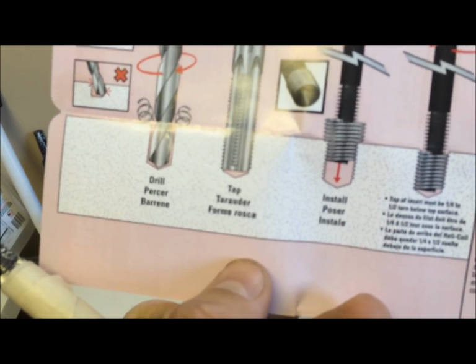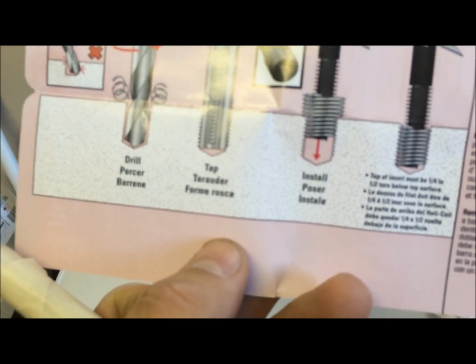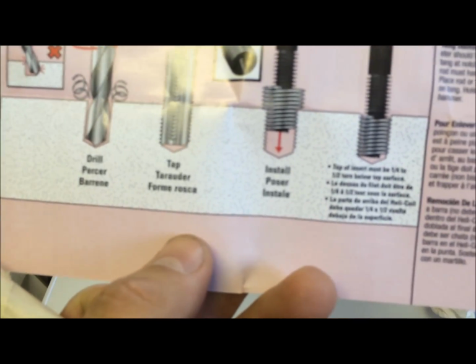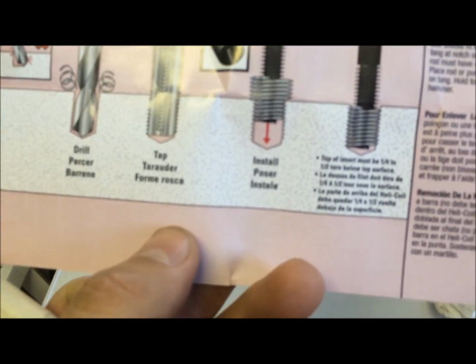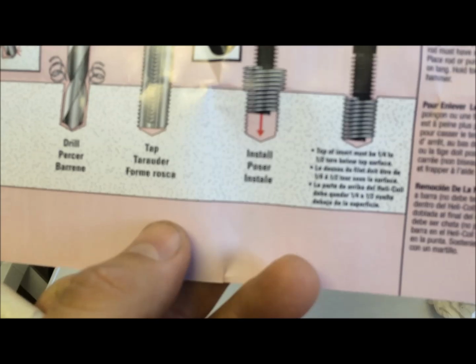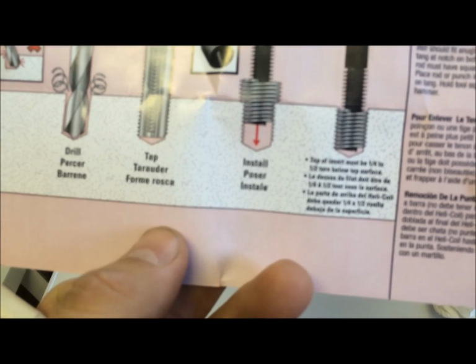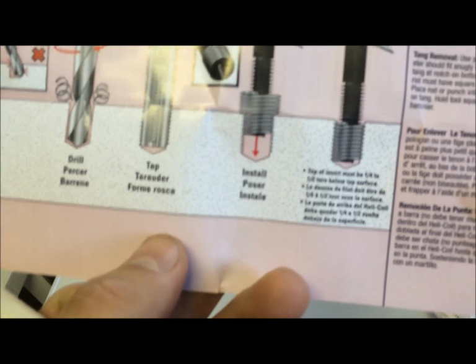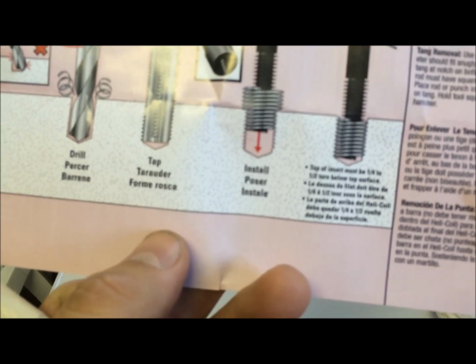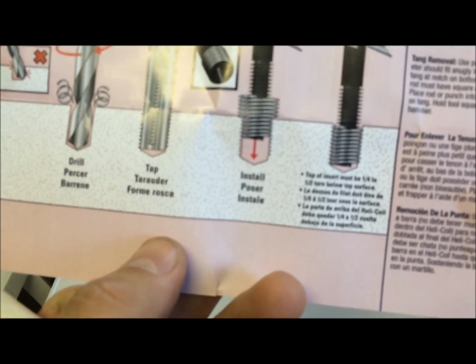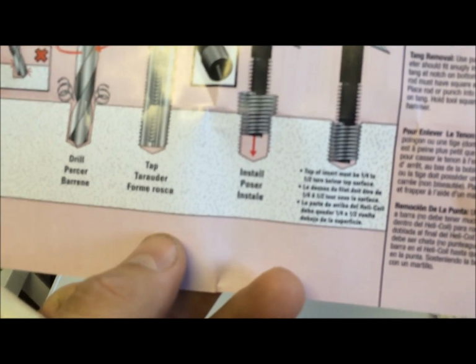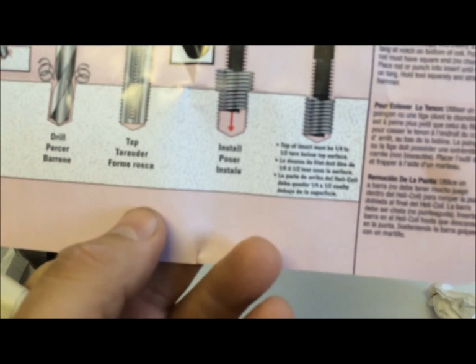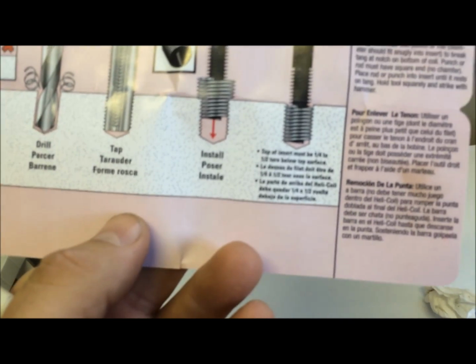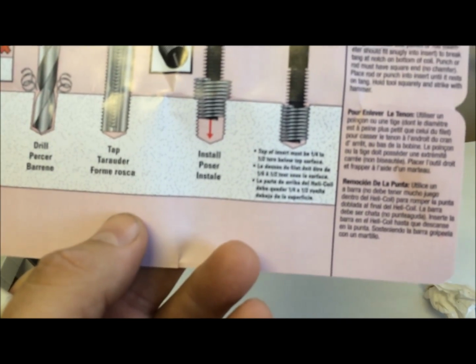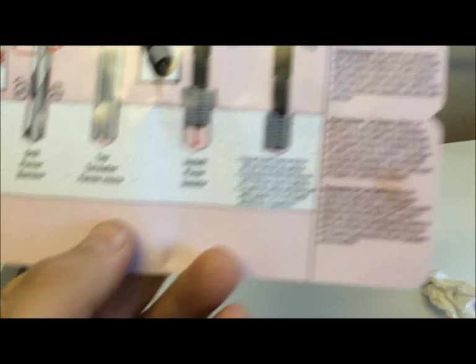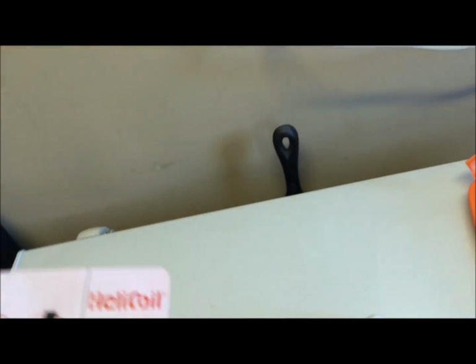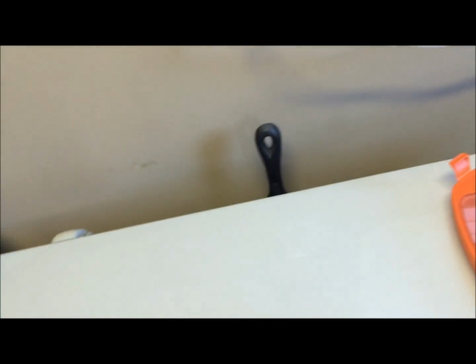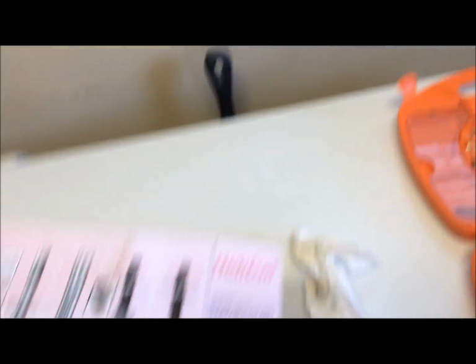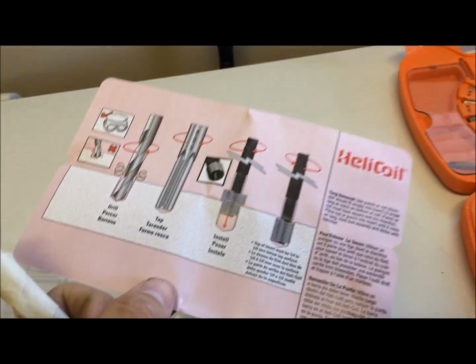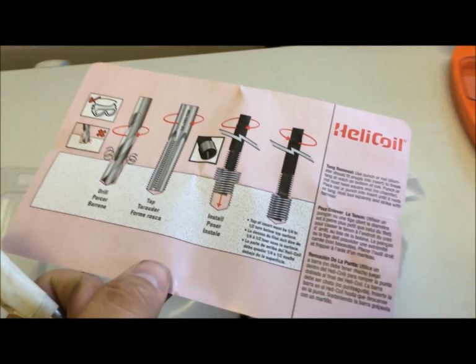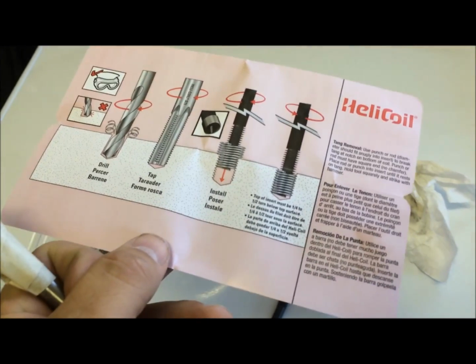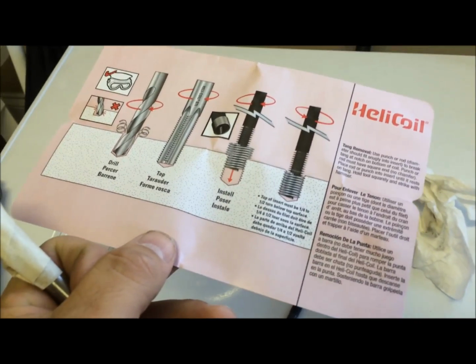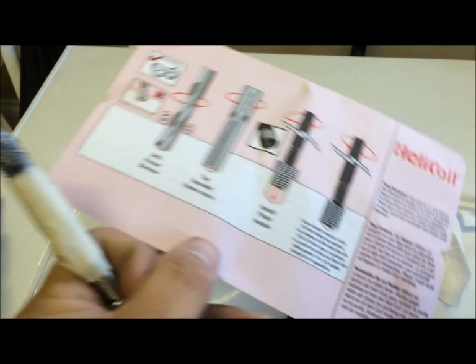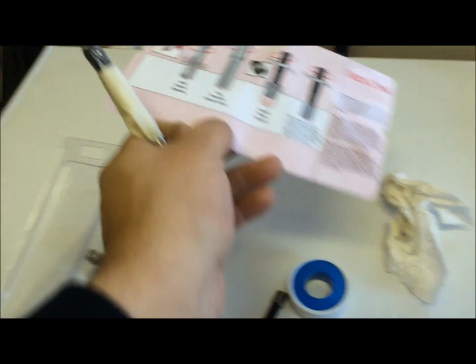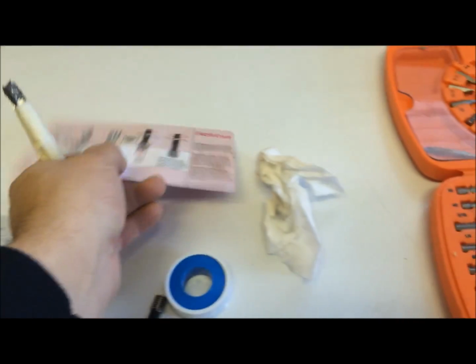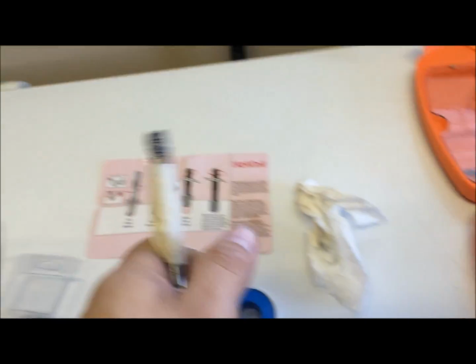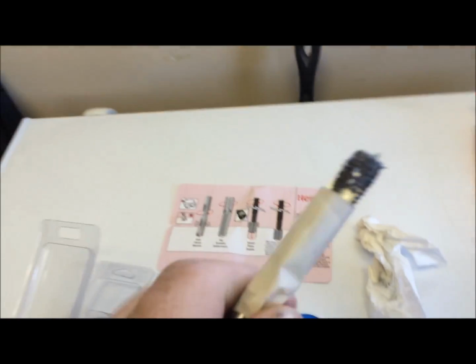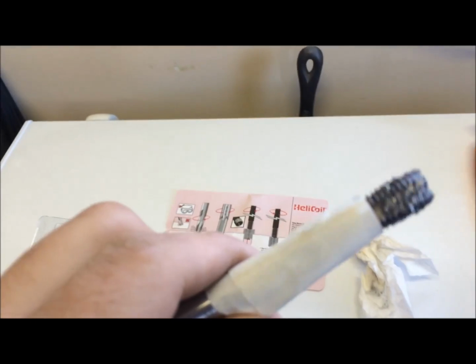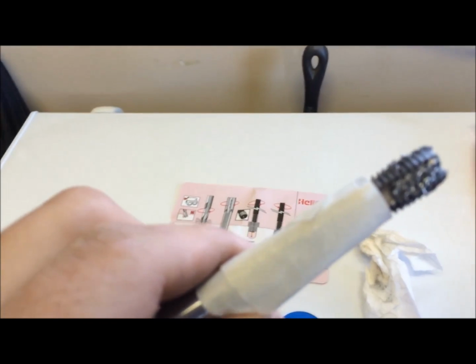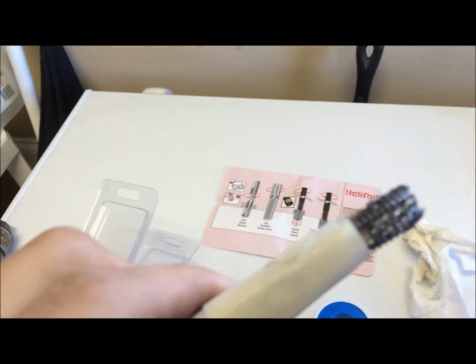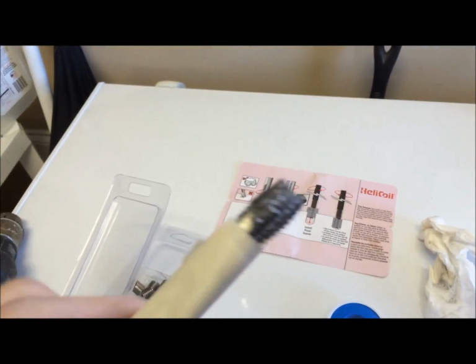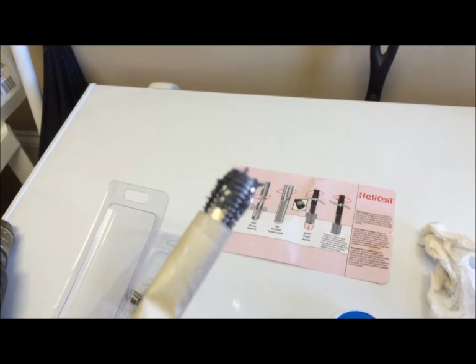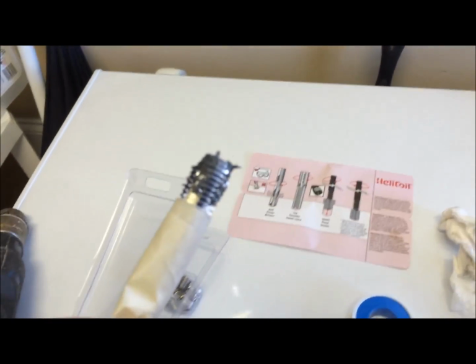Back it out and then you should be able to screw your bolt into it. Let me clean this up, get these shavings out of the hole, and go from there.